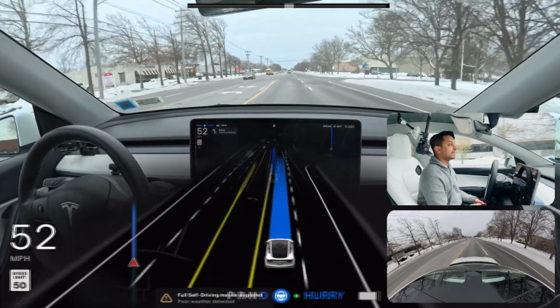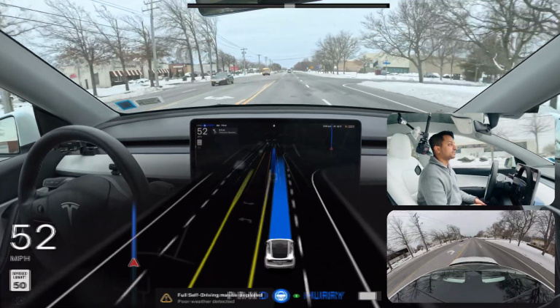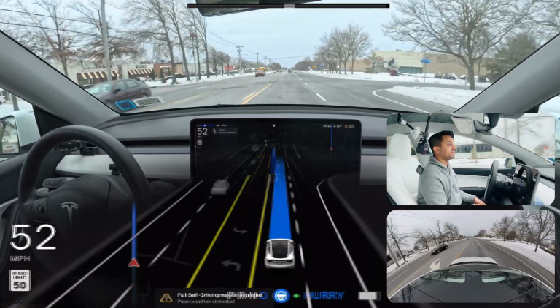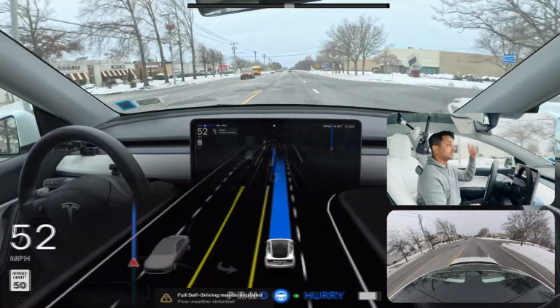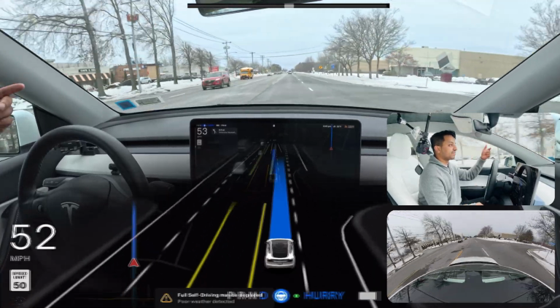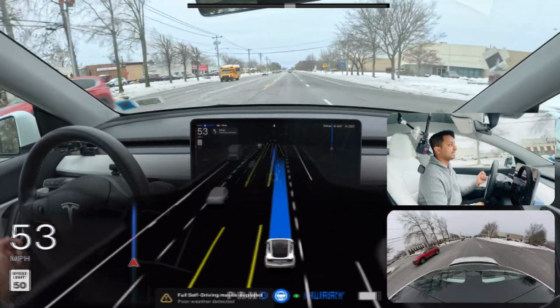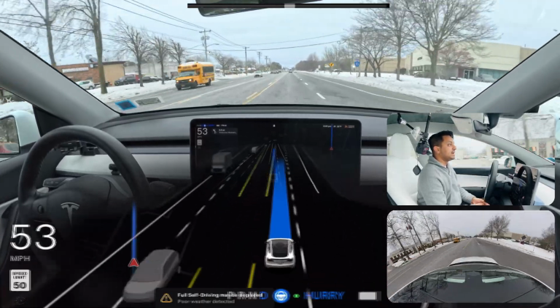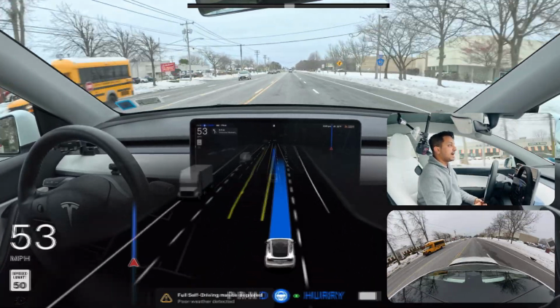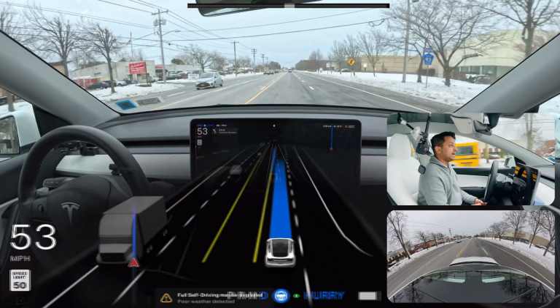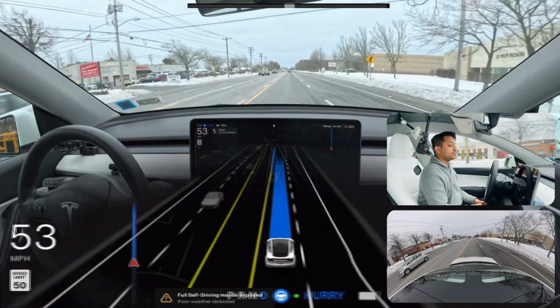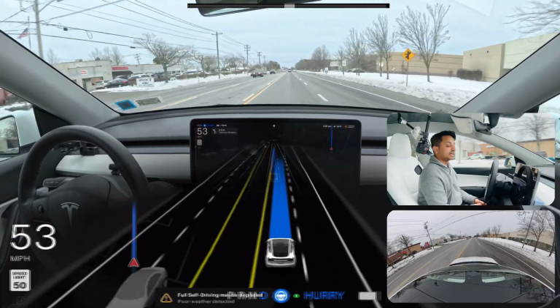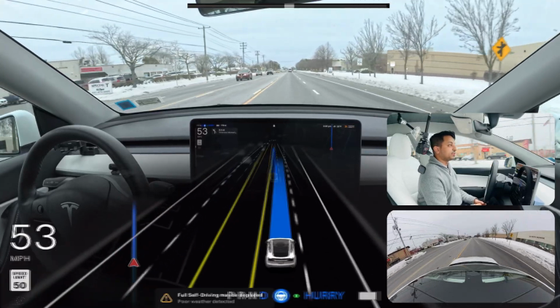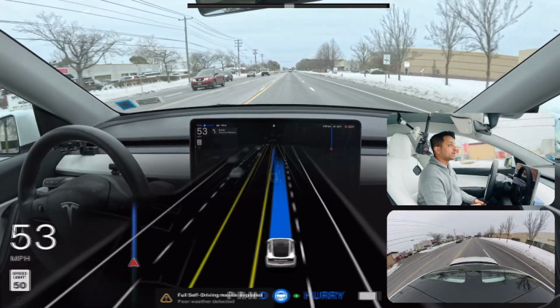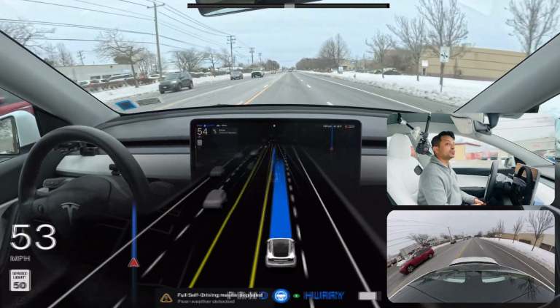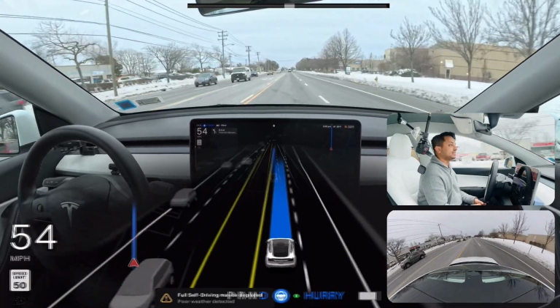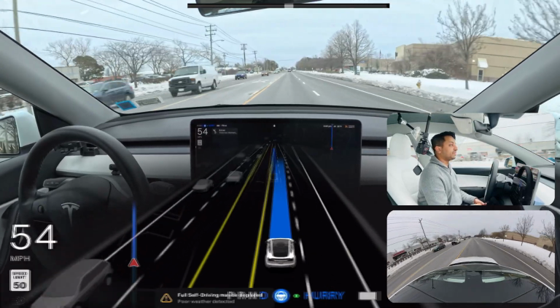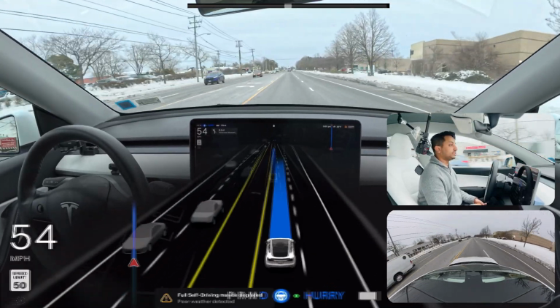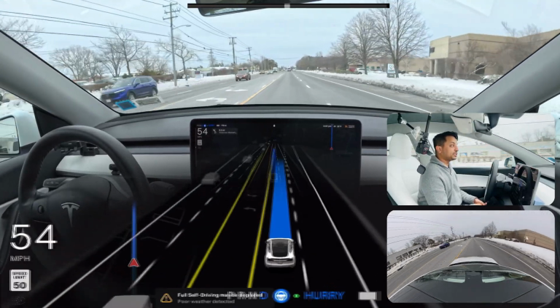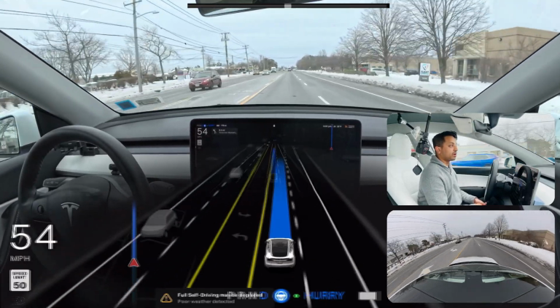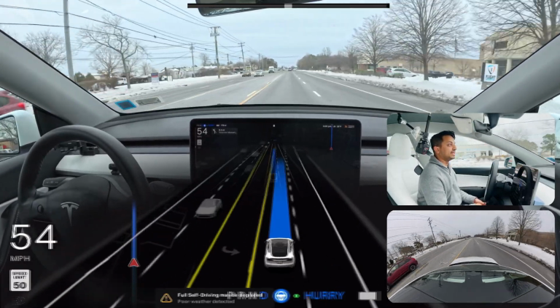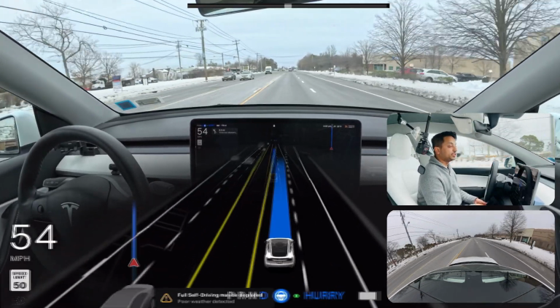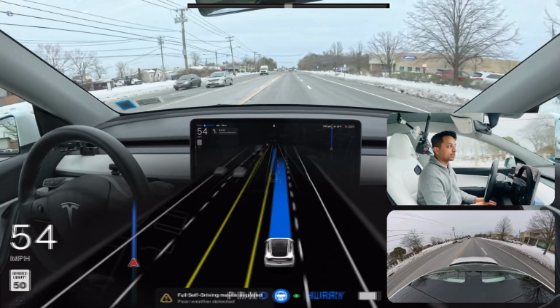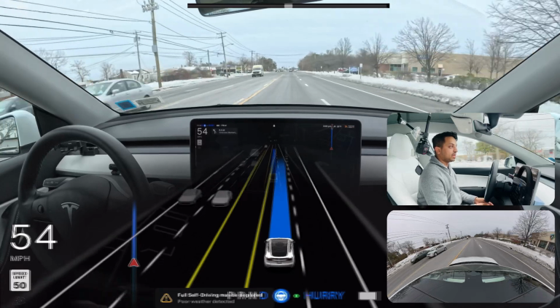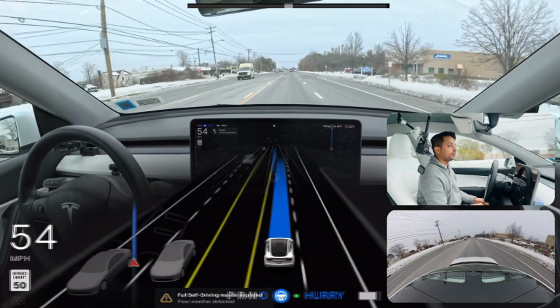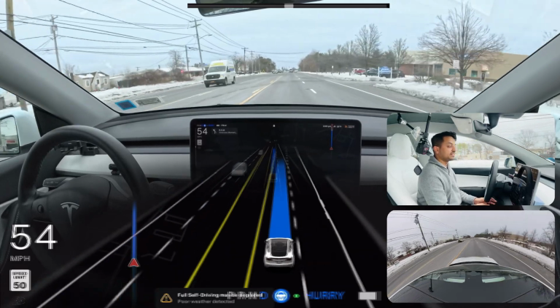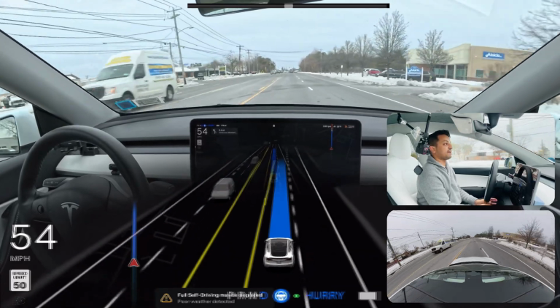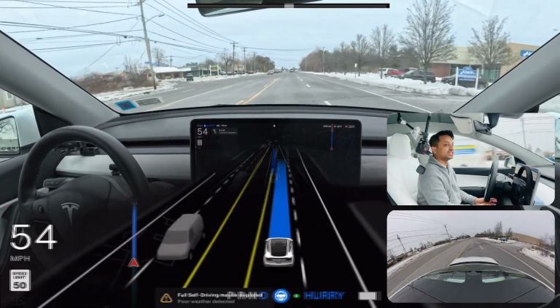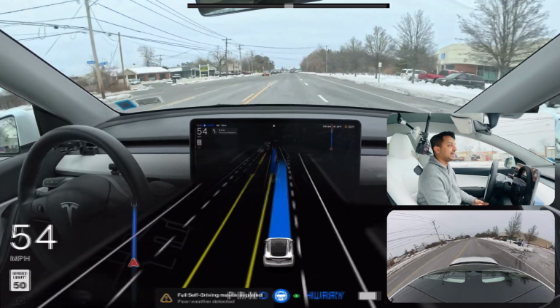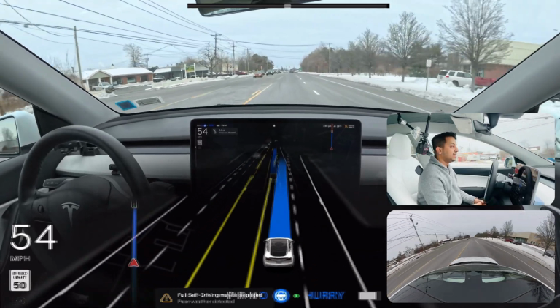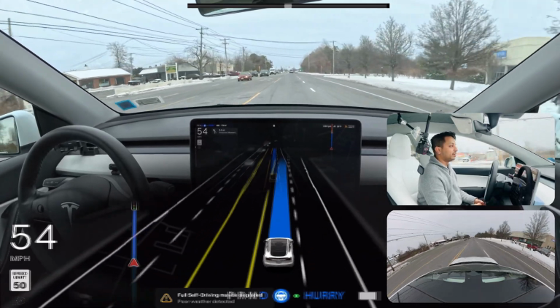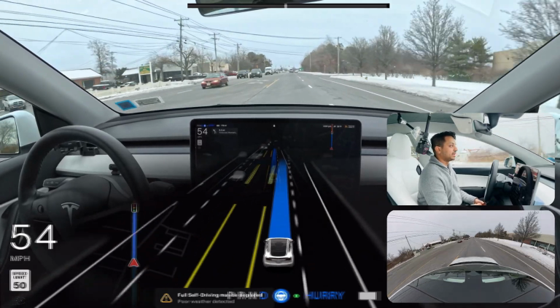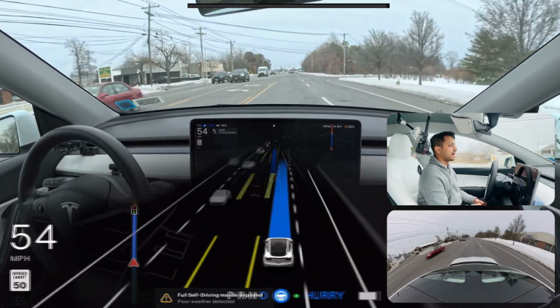We're going to make a left turn after this traffic light and then get into a parking lot. We're going to see if FSD tries to park without us touching anything — so let's find out.